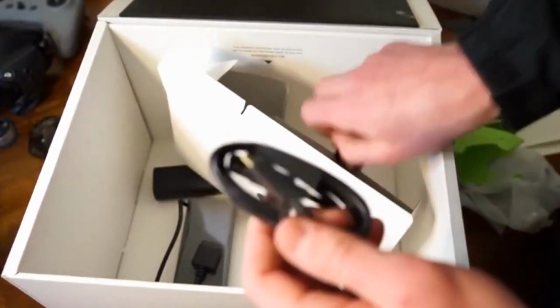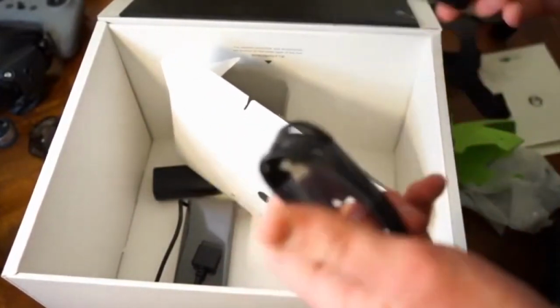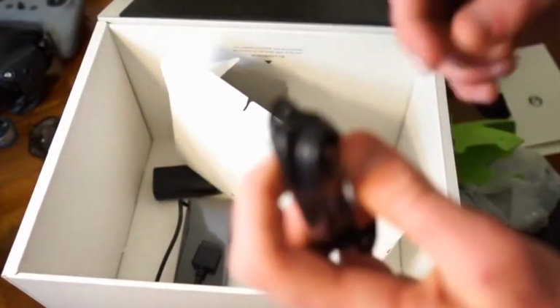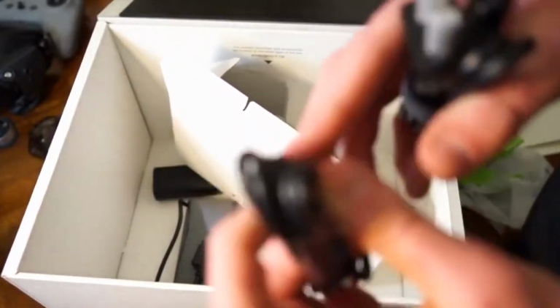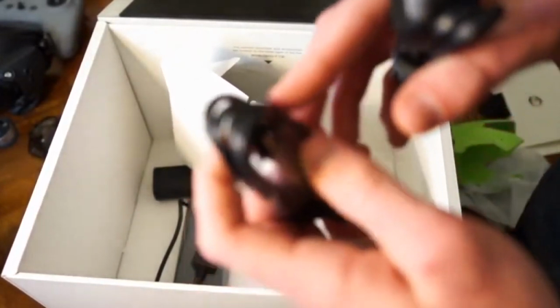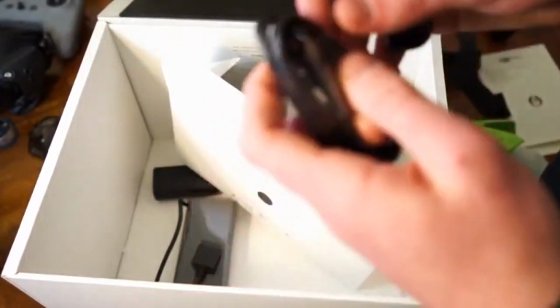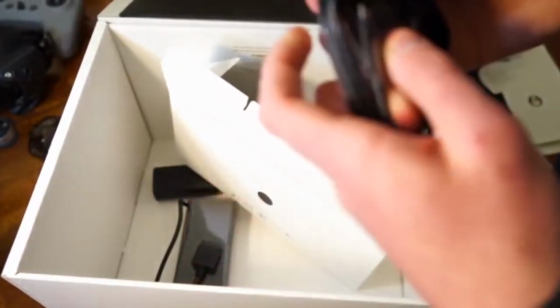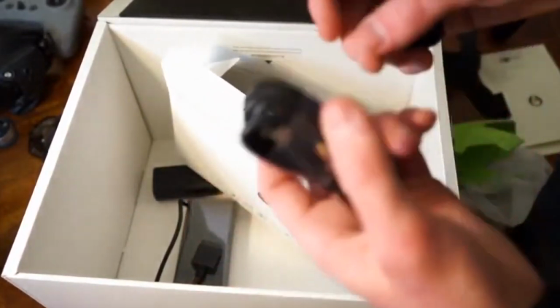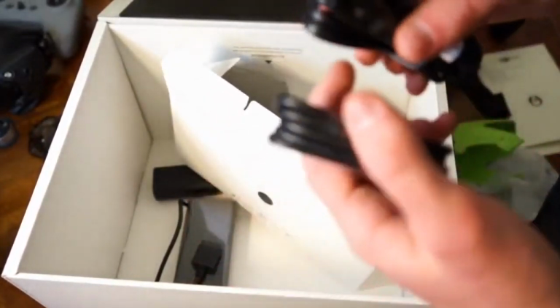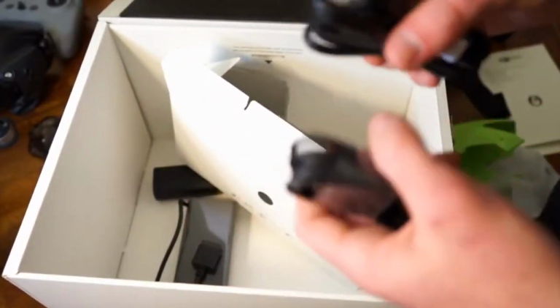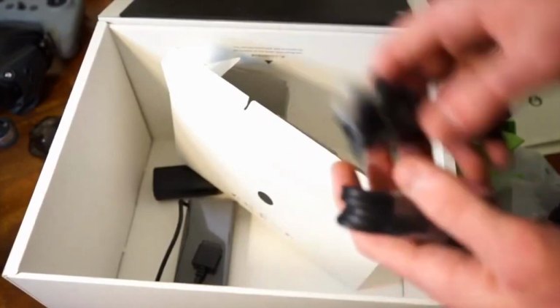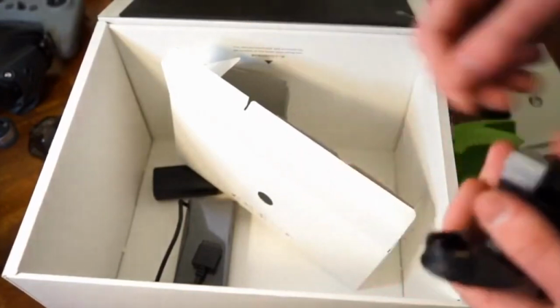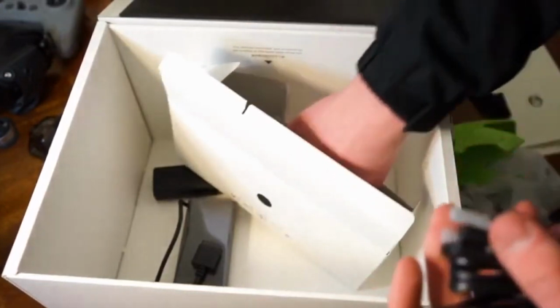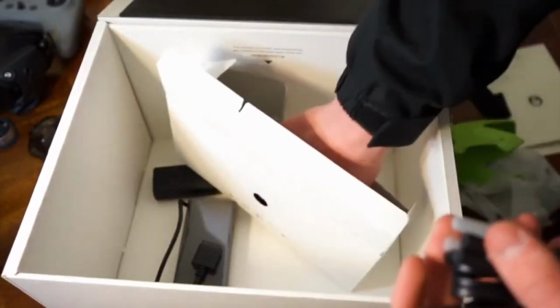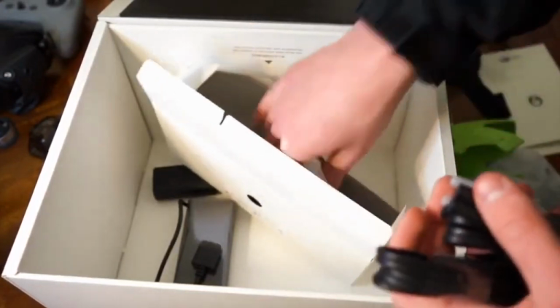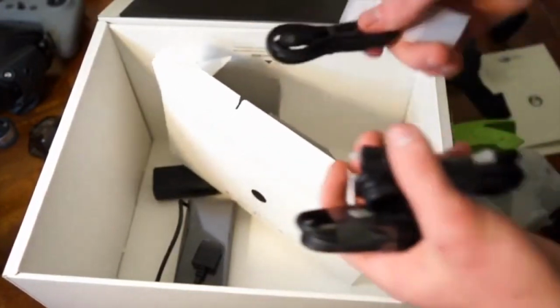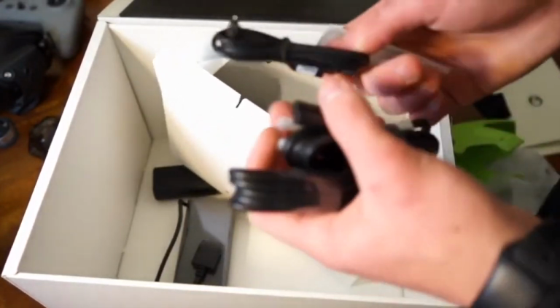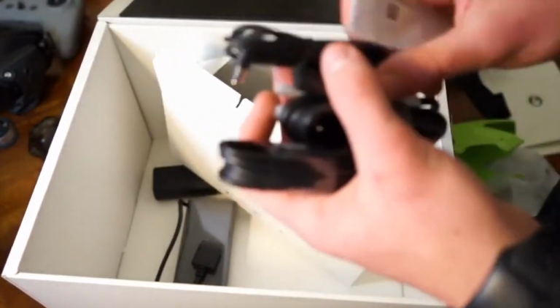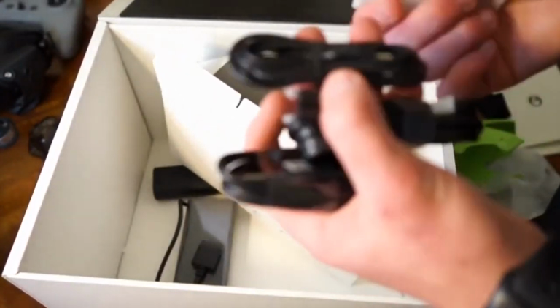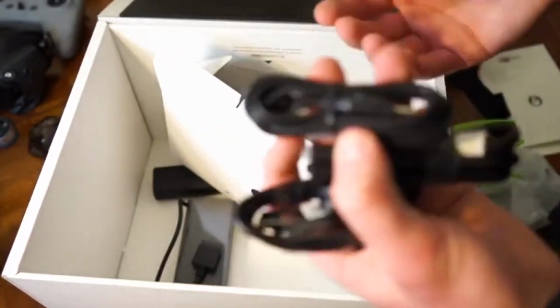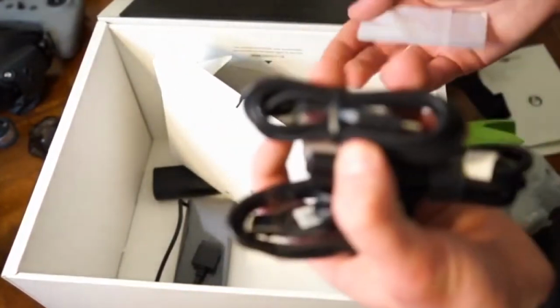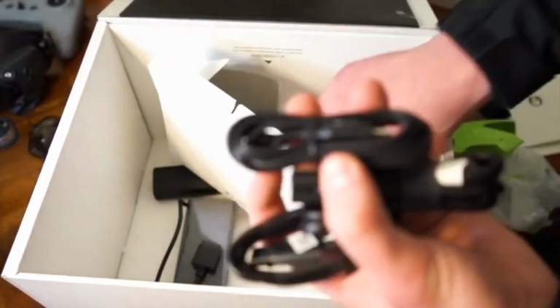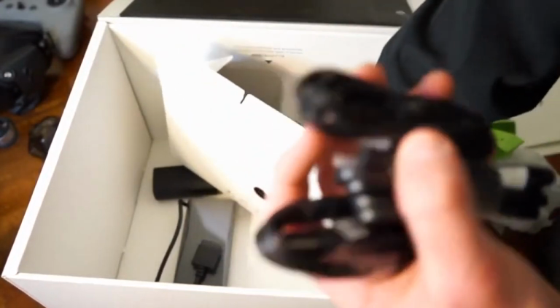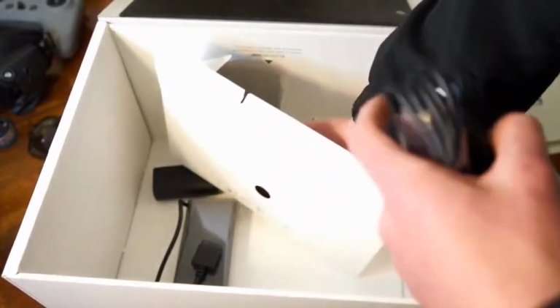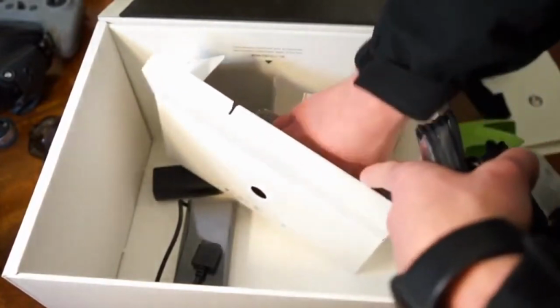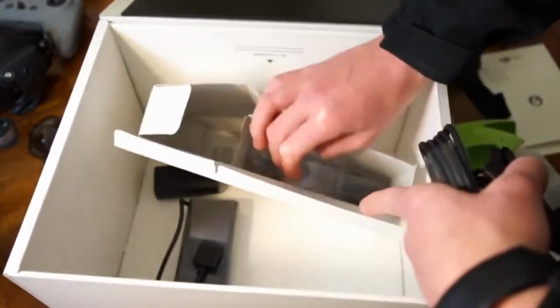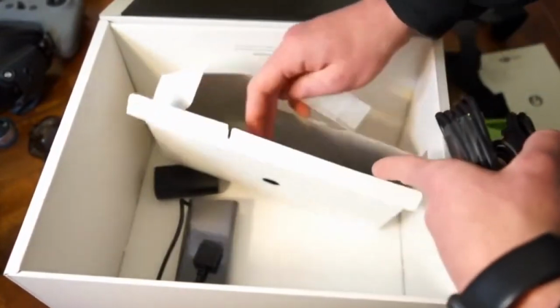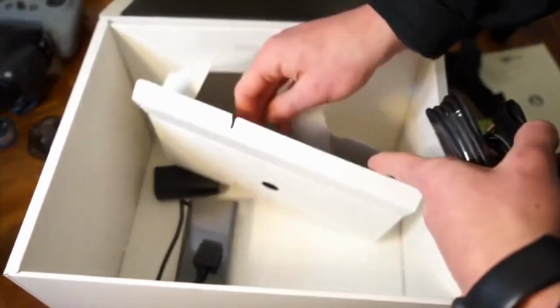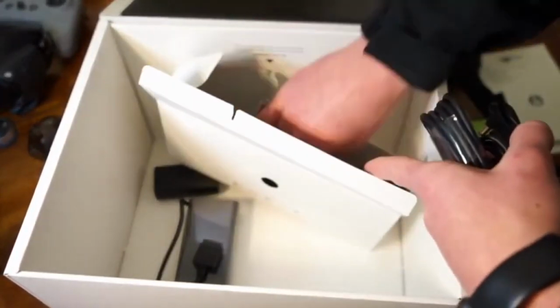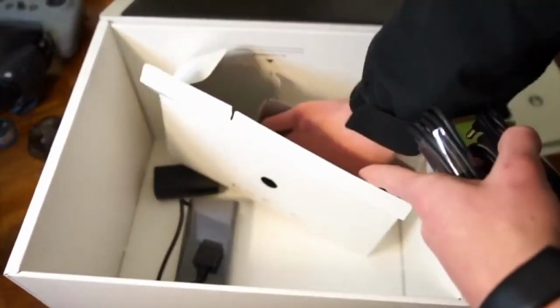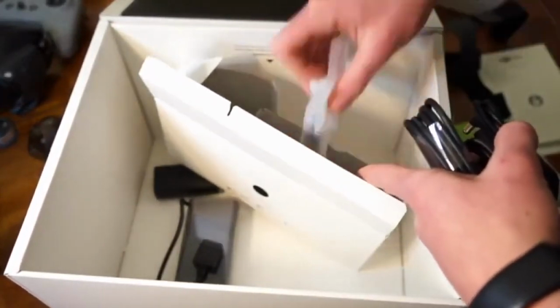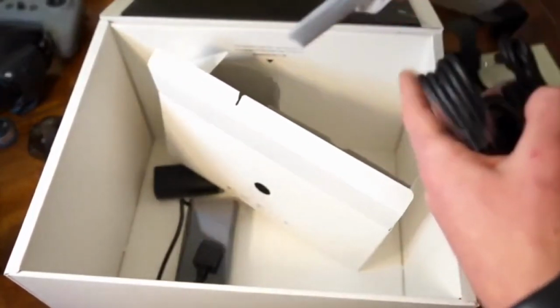We have our quick start guide, disclaimer and safety guidelines. We also have our USB to USB 3.0 power adapter cable — we'll see what that's for — and a couple other accessories we'll get into.